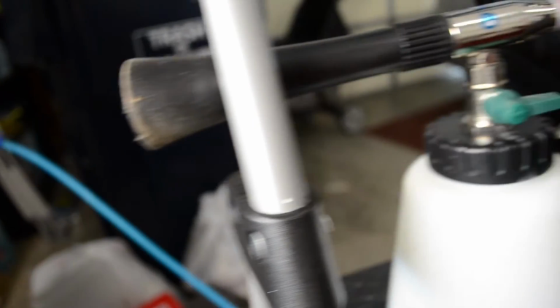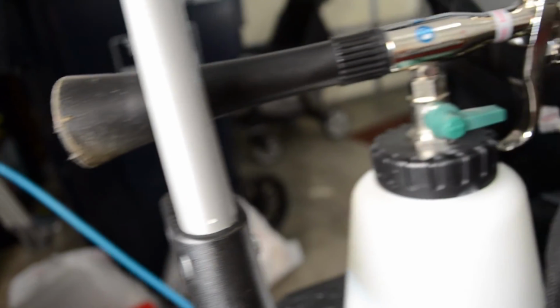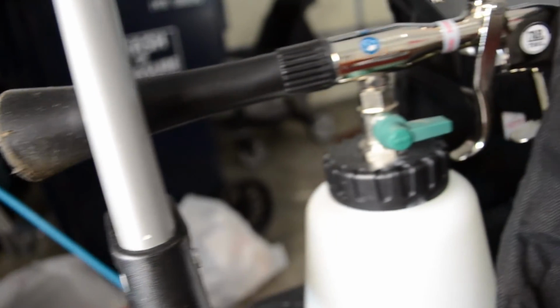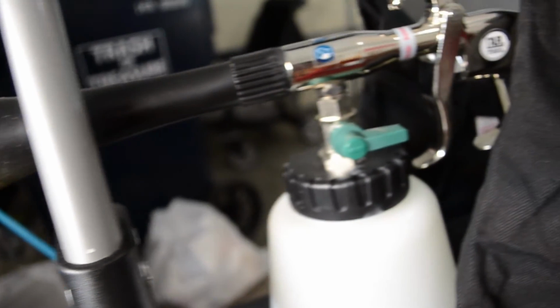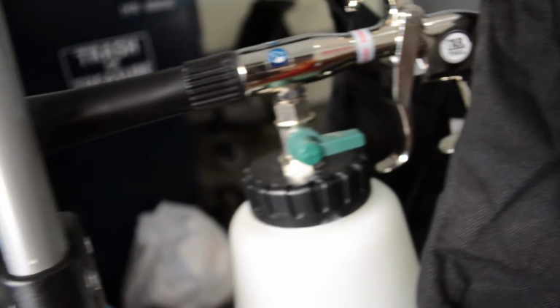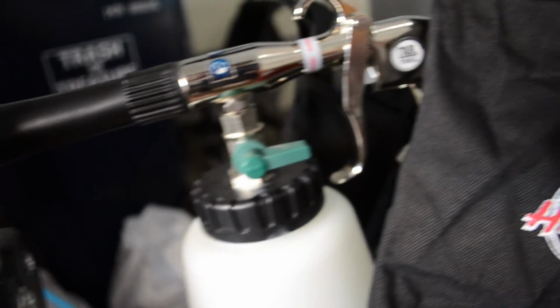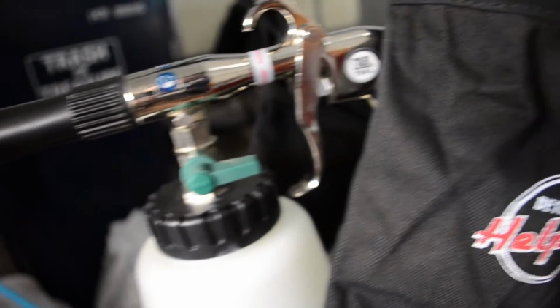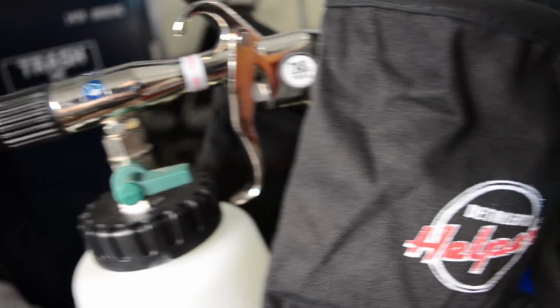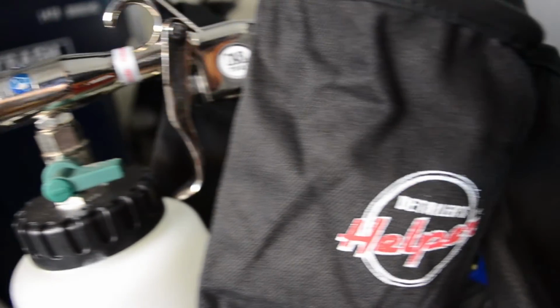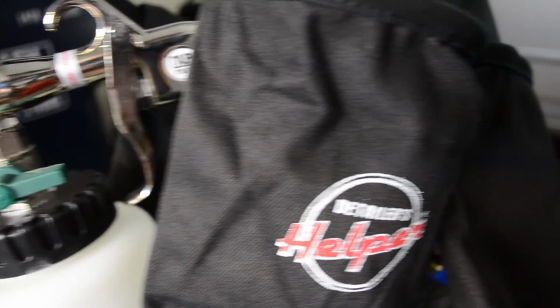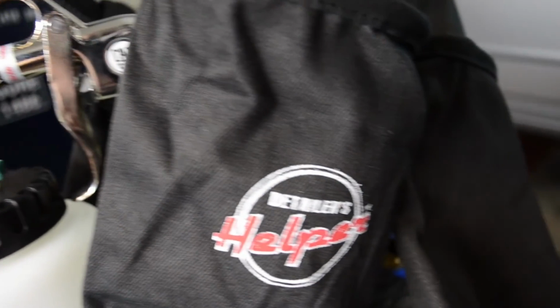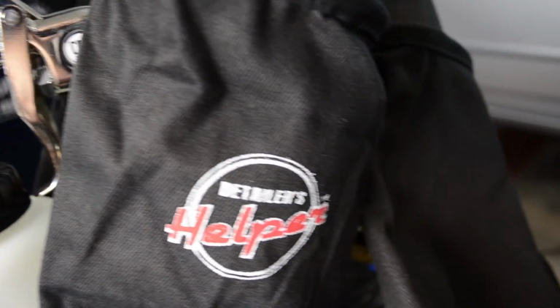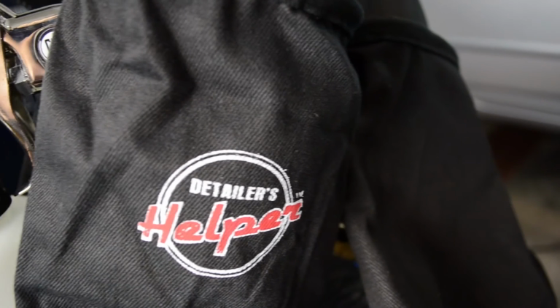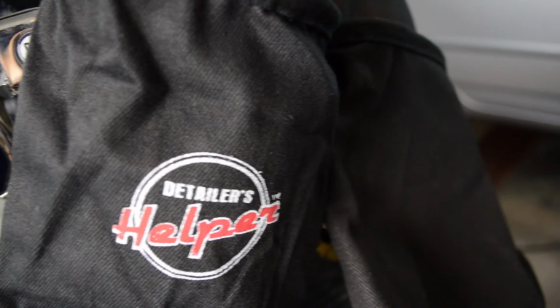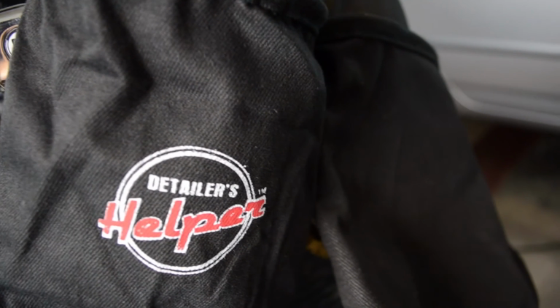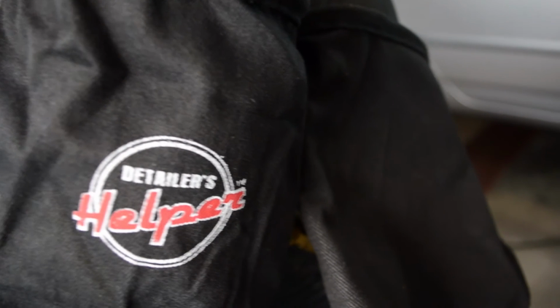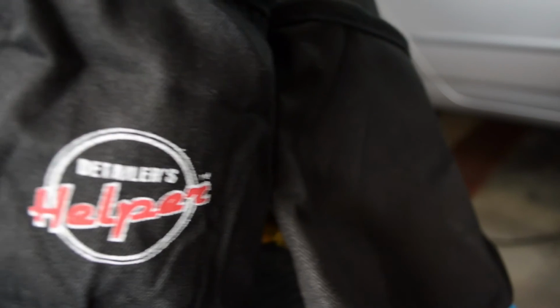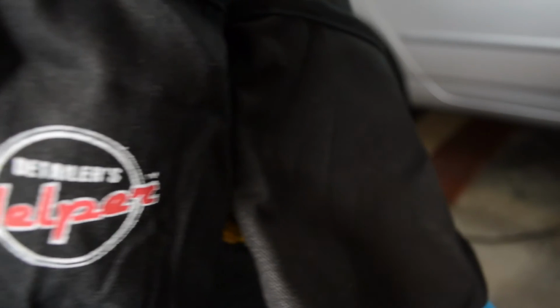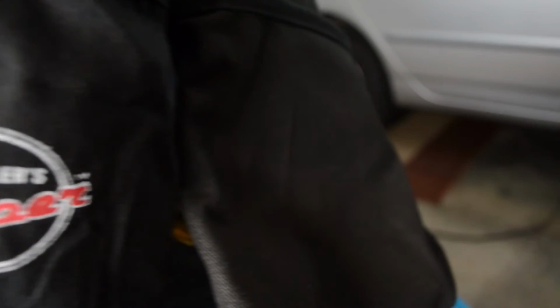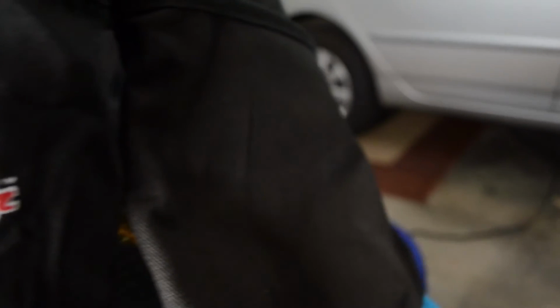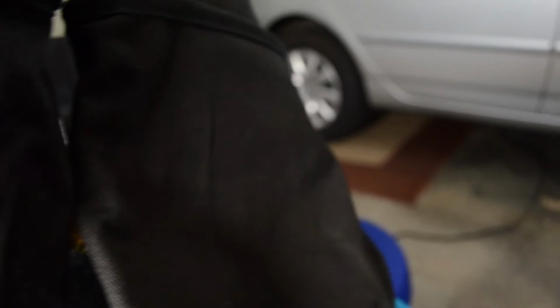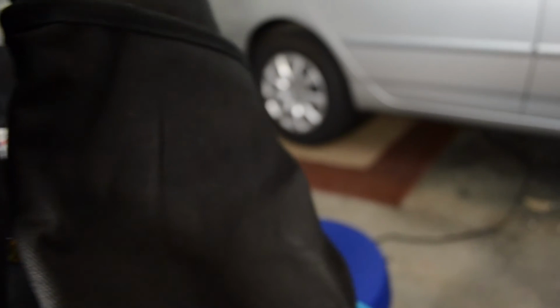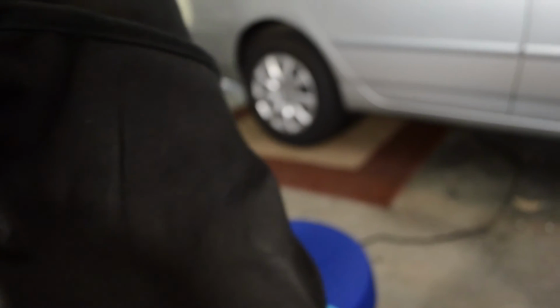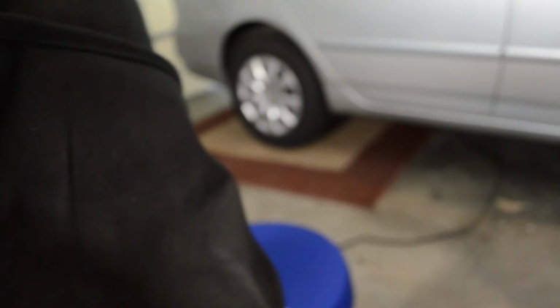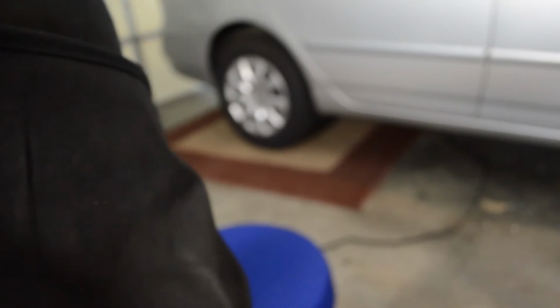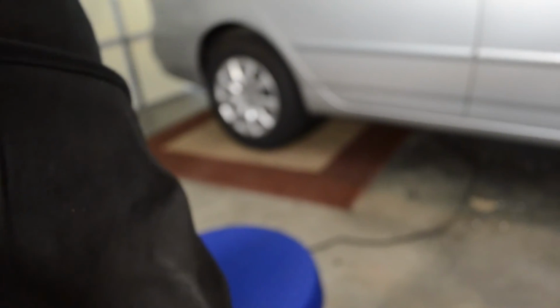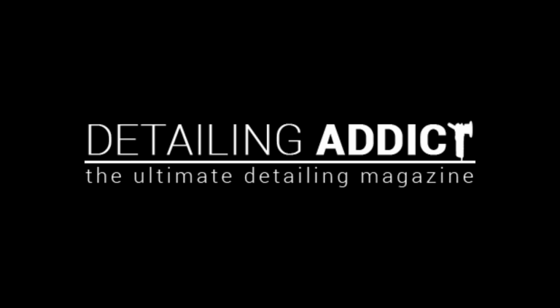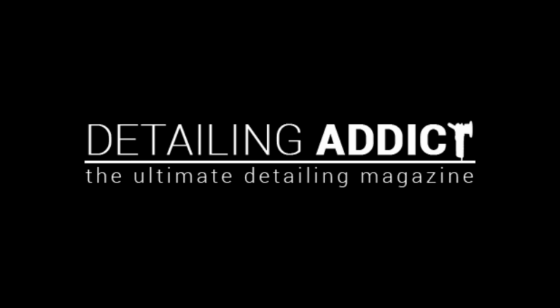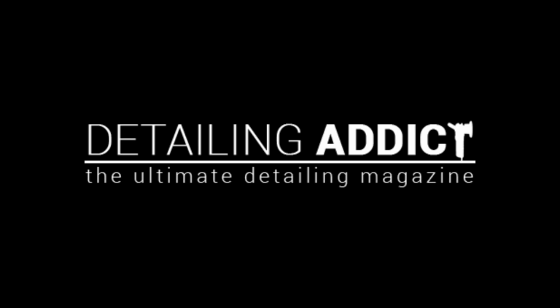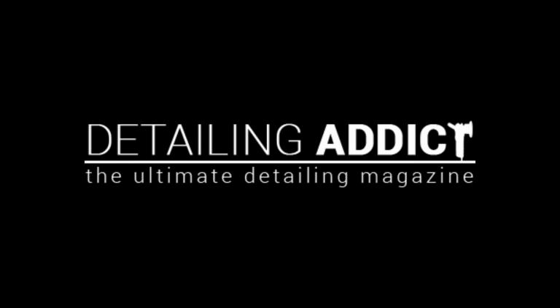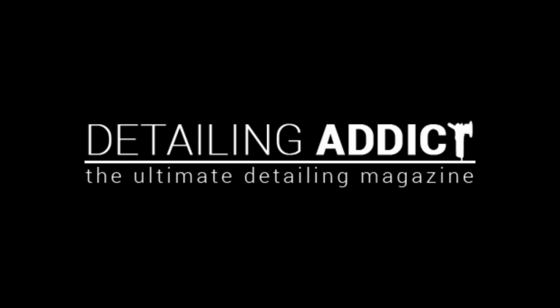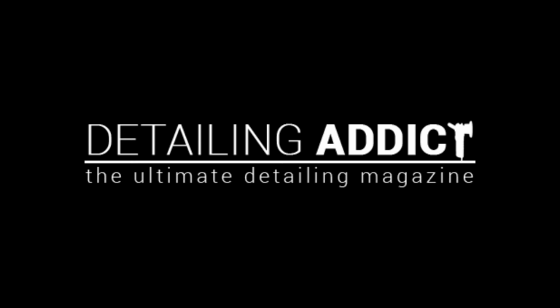With its great quality and endless extra tool pouches that you can purchase separately, this is a great tool for any detailer, and starting at only $29, it's a no brainer.